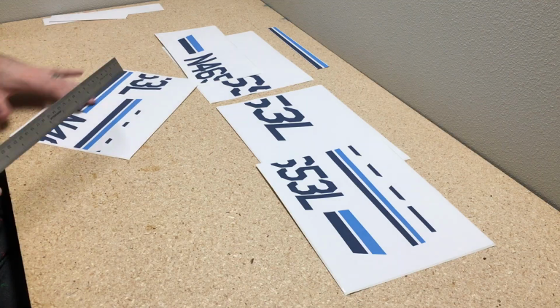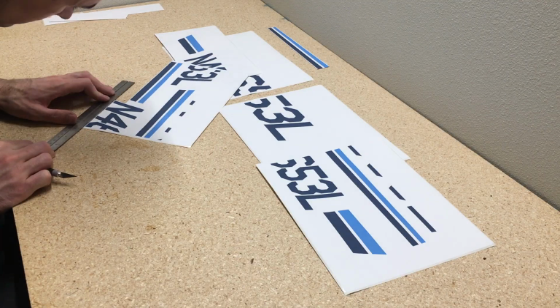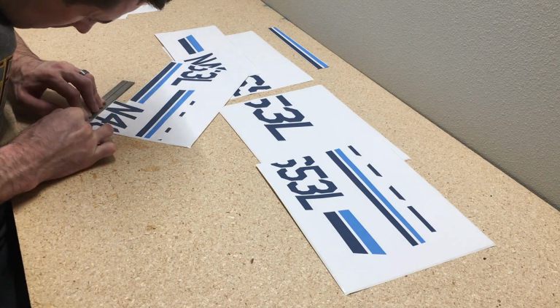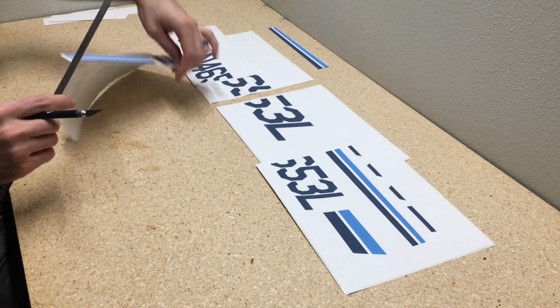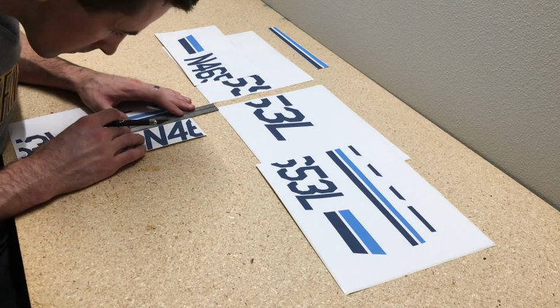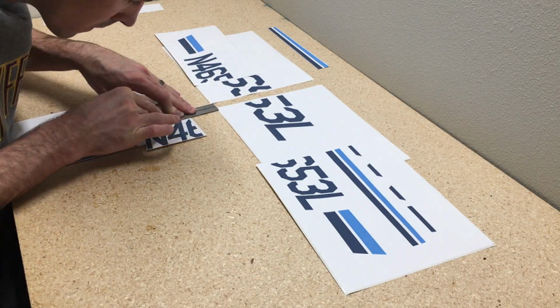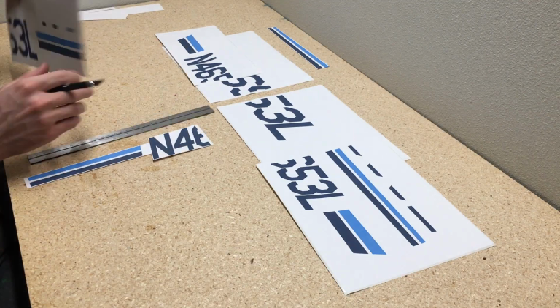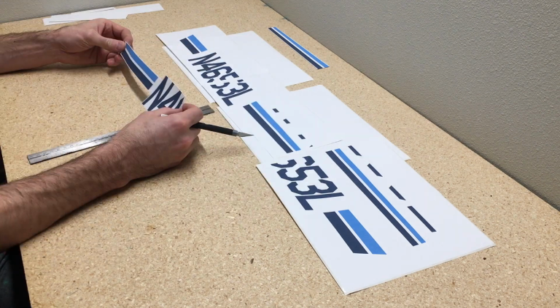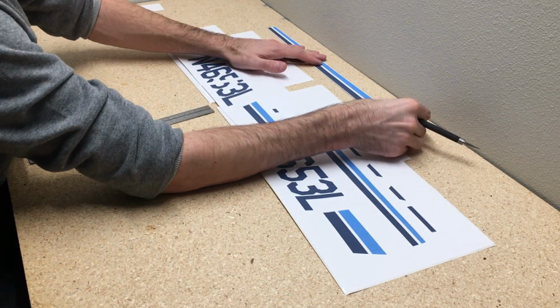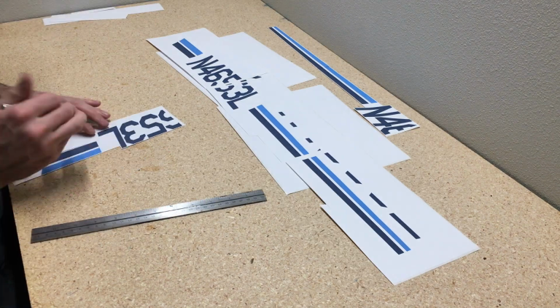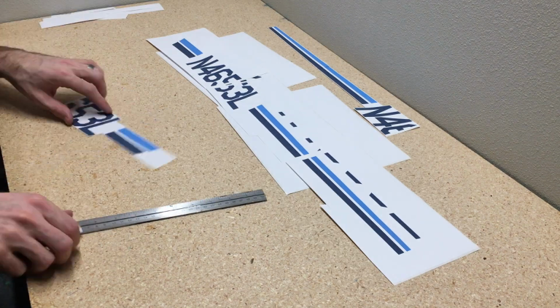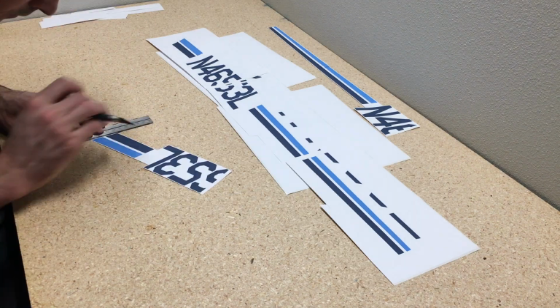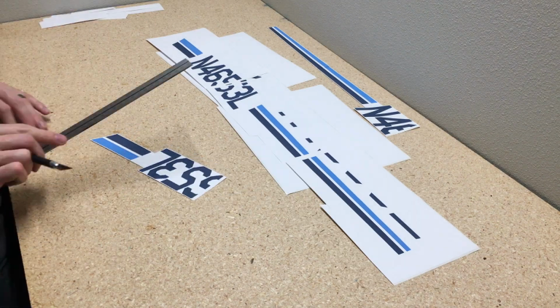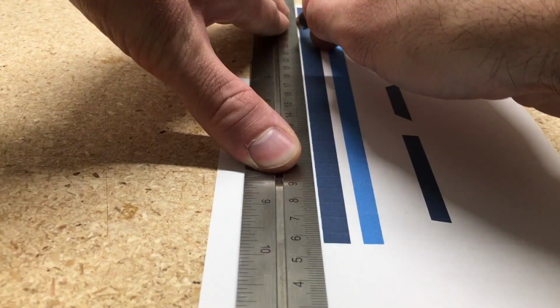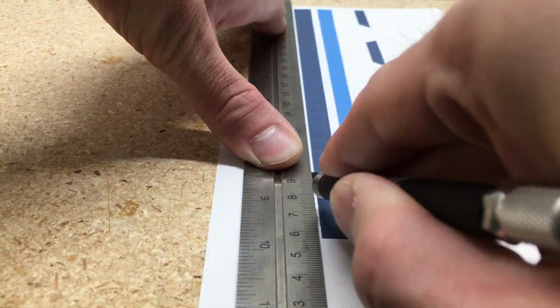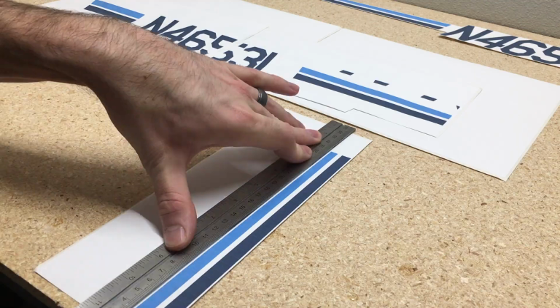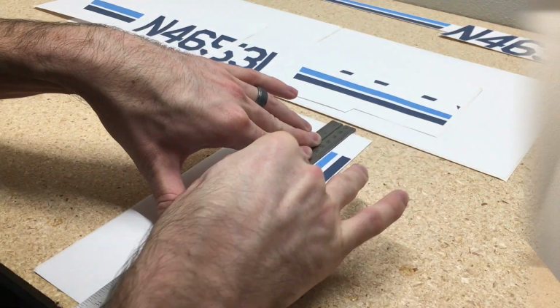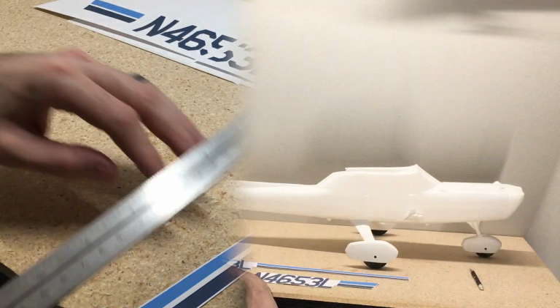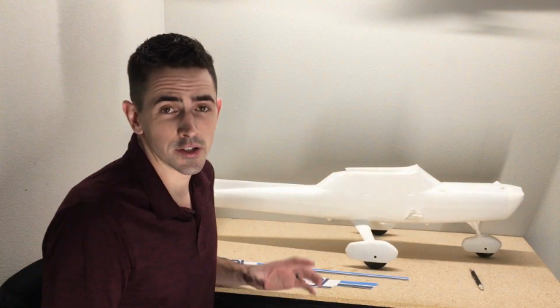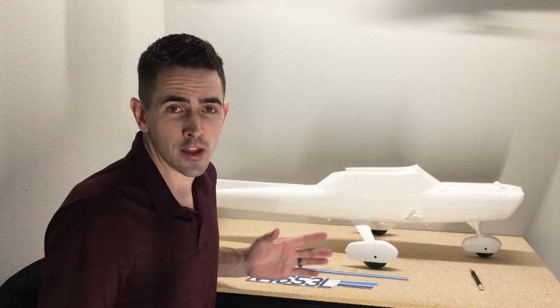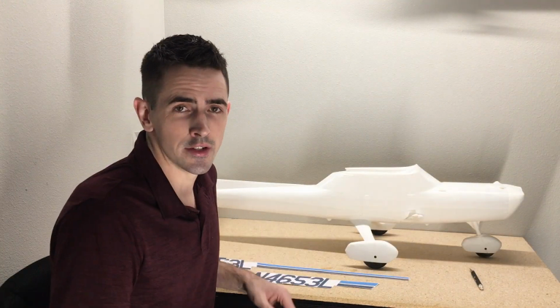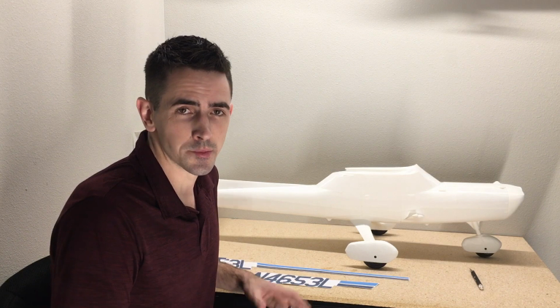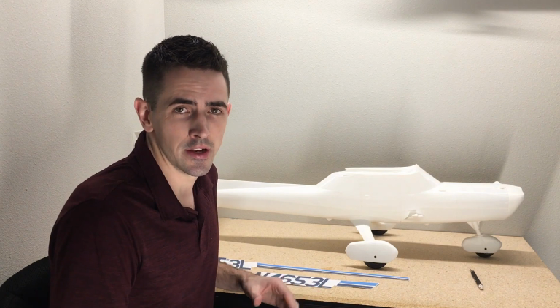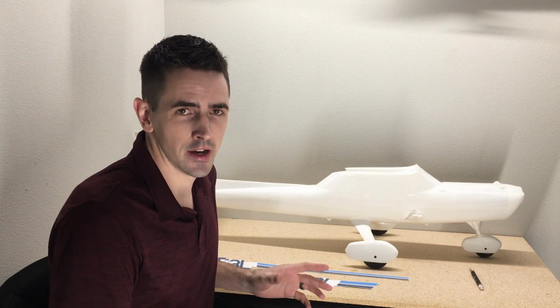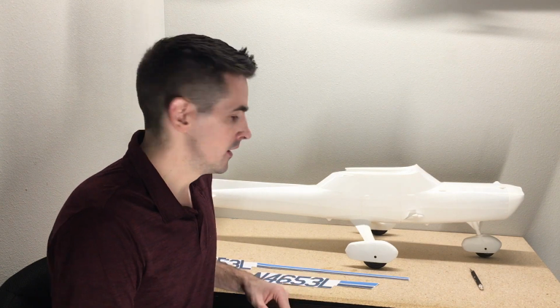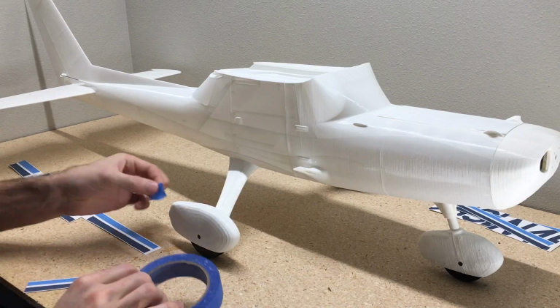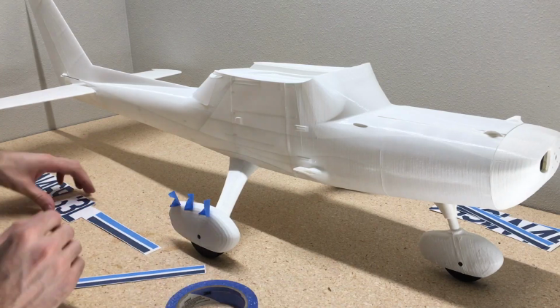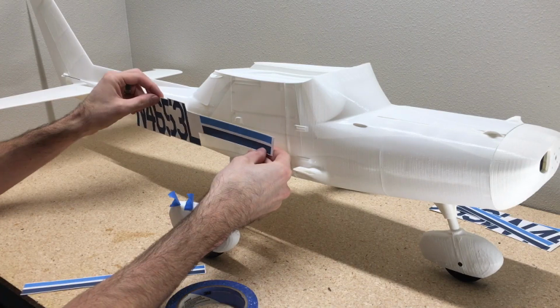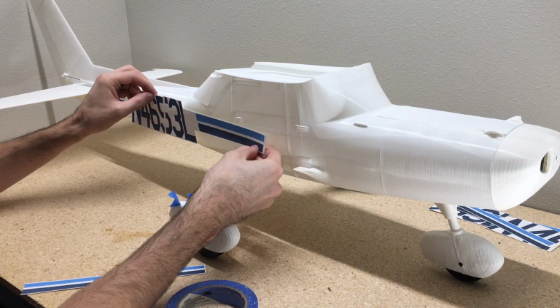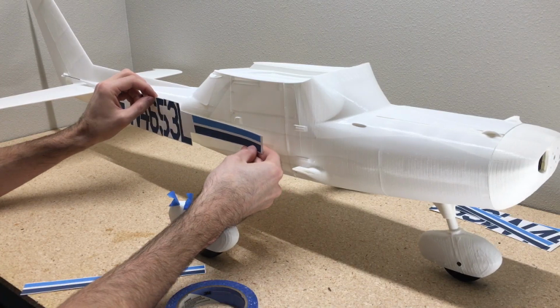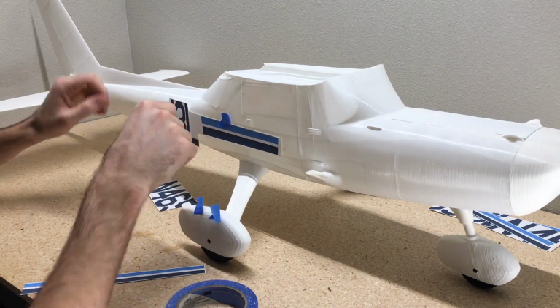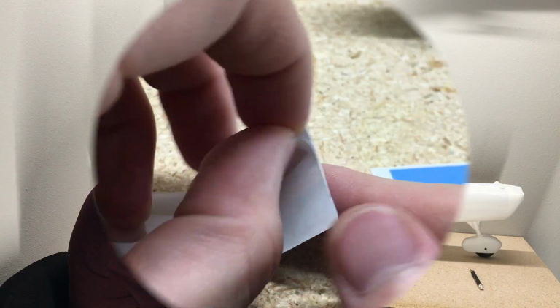Now it's just time to cut them all out — just use the hobby knife. So now that you have all the decals printed and cut, it's time to start adding them to the fuselage.